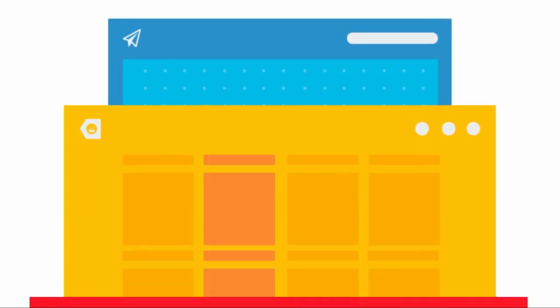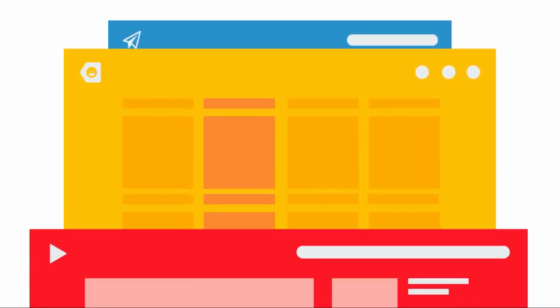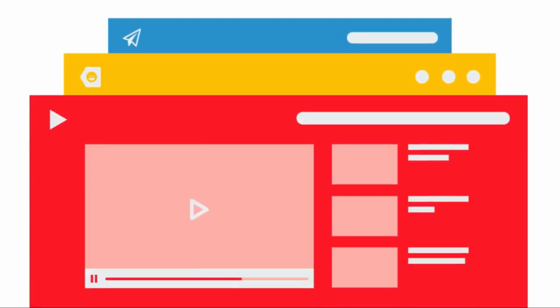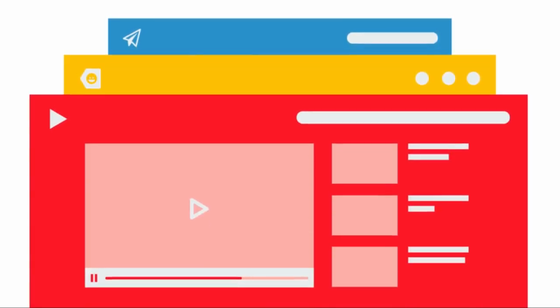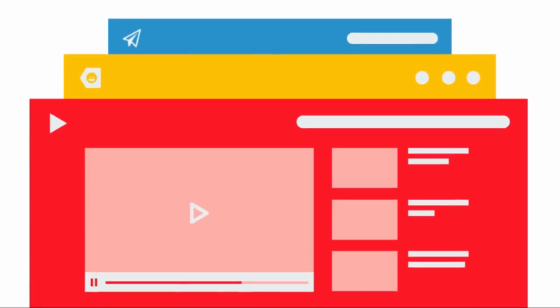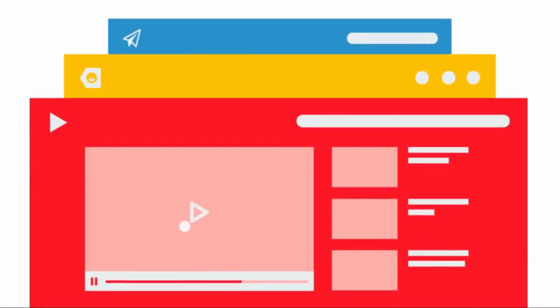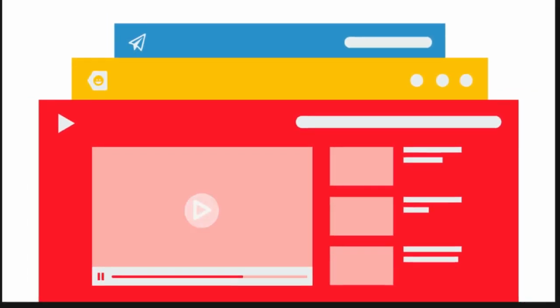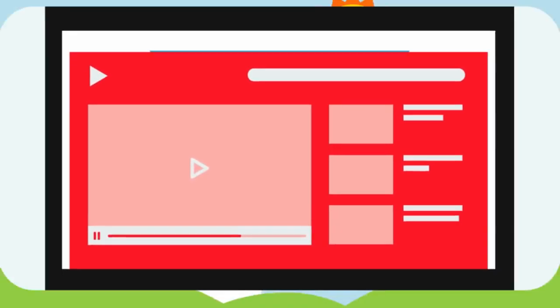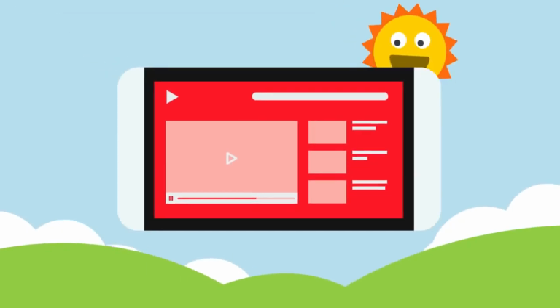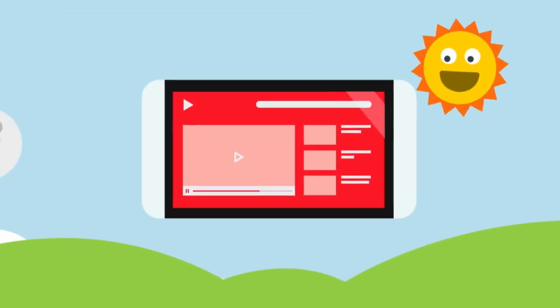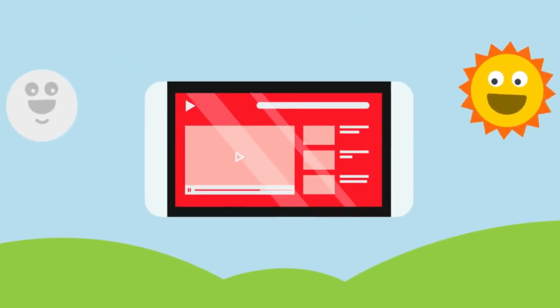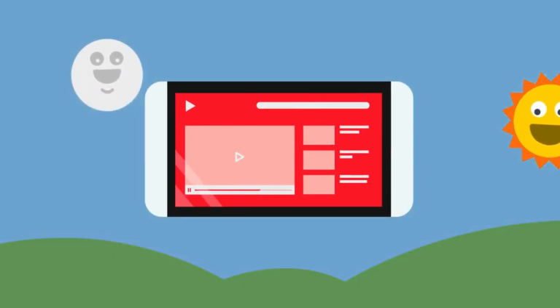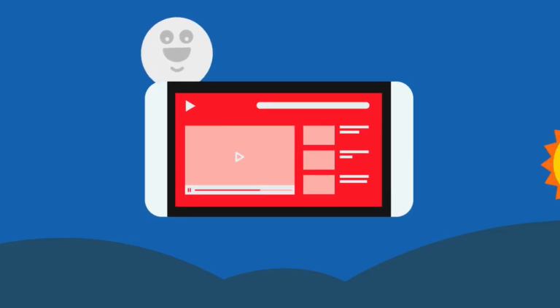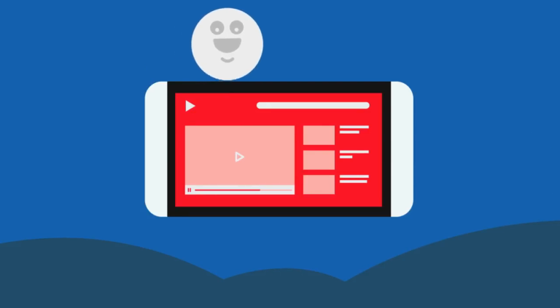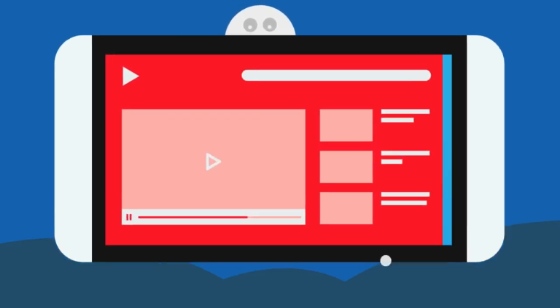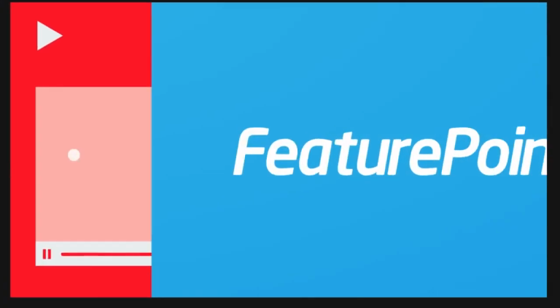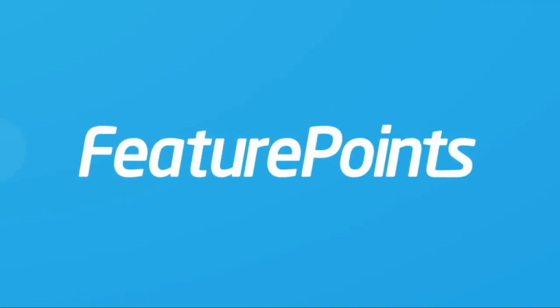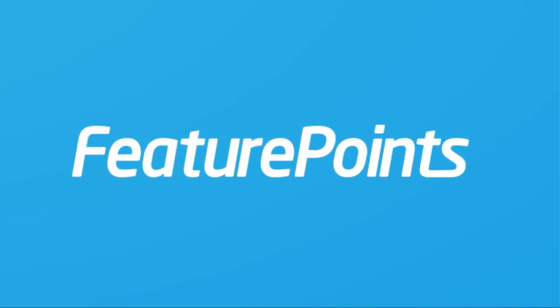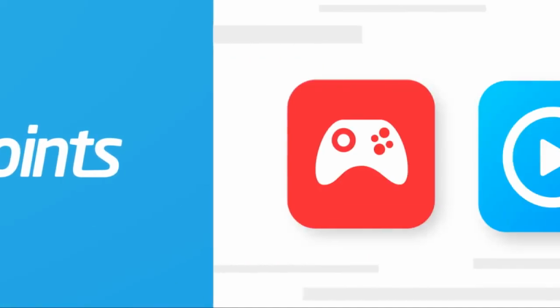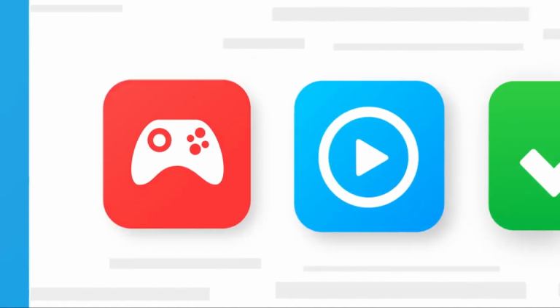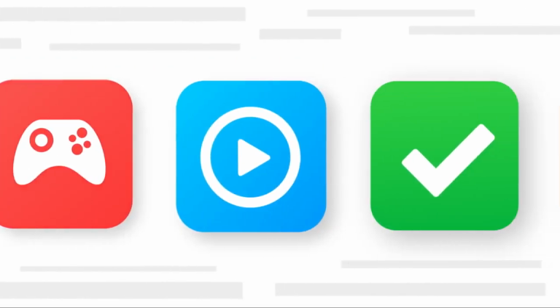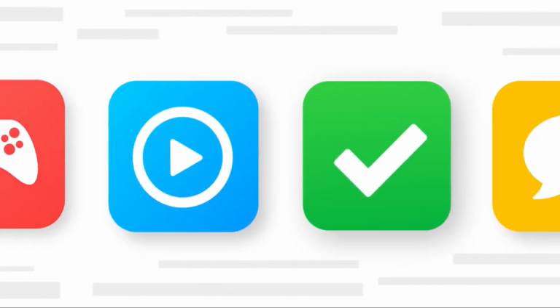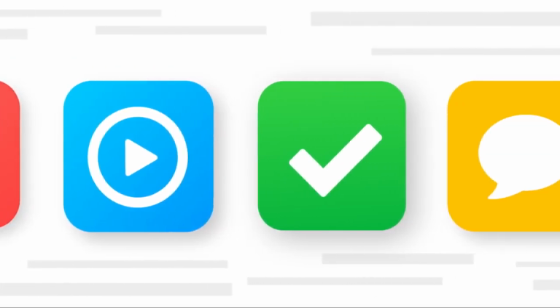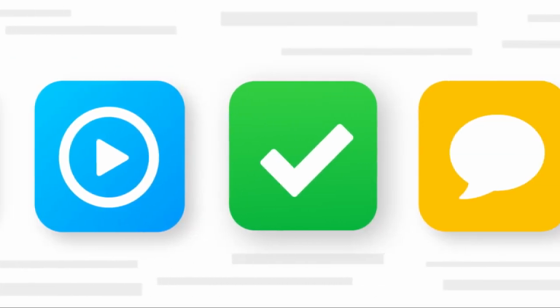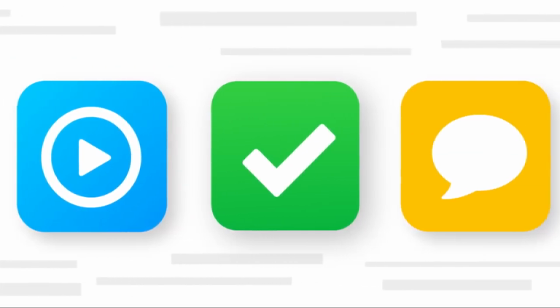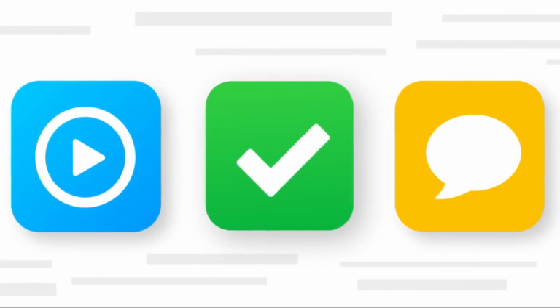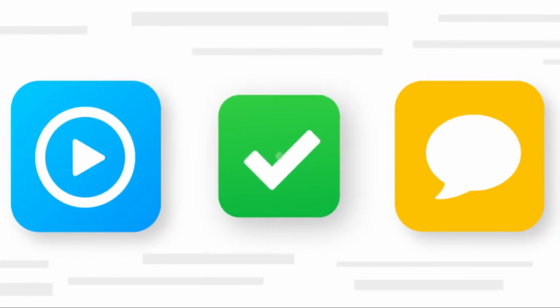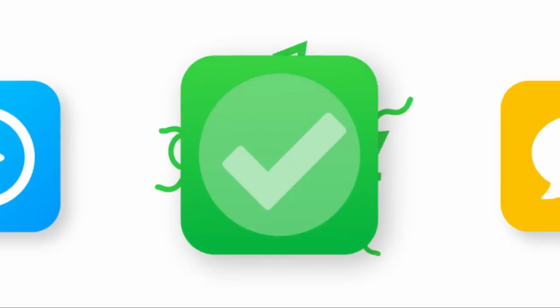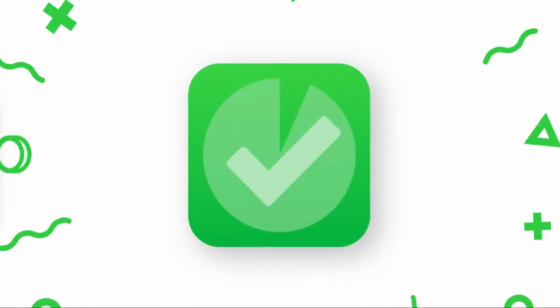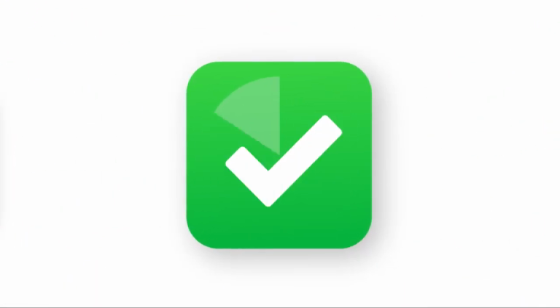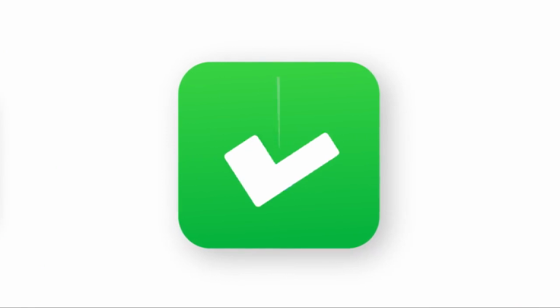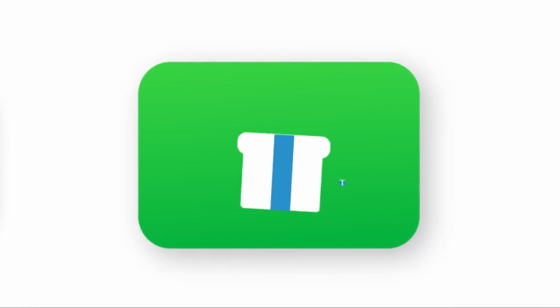You're already on your phone using apps all day, so why not make it more rewarding? With FeaturePoints, you can try free apps to earn points and redeem them for awesome rewards. Here's how.